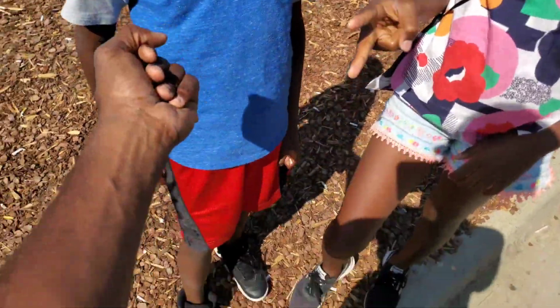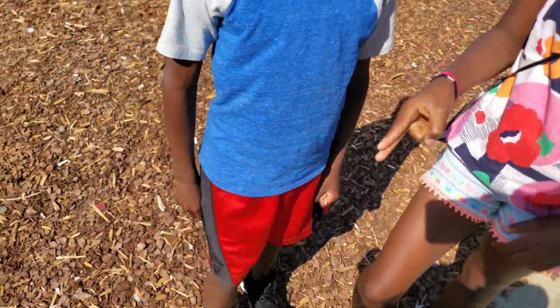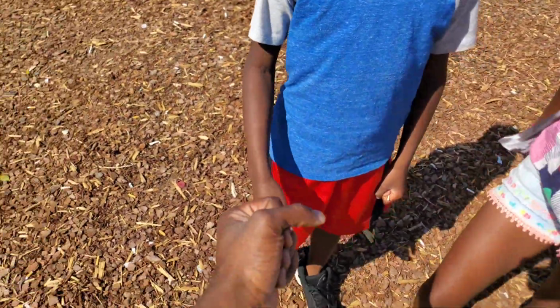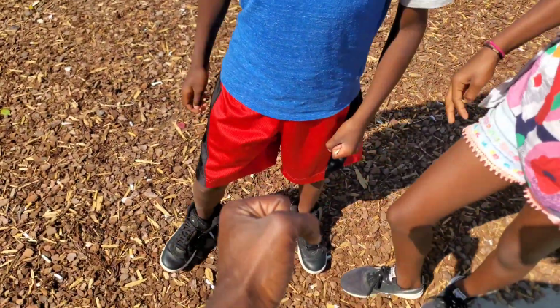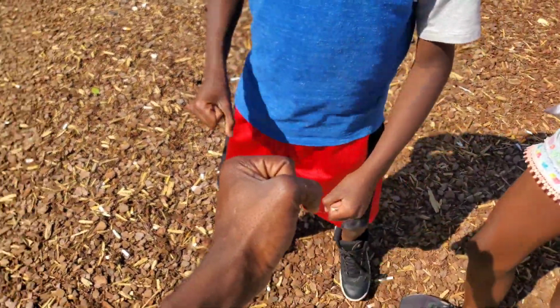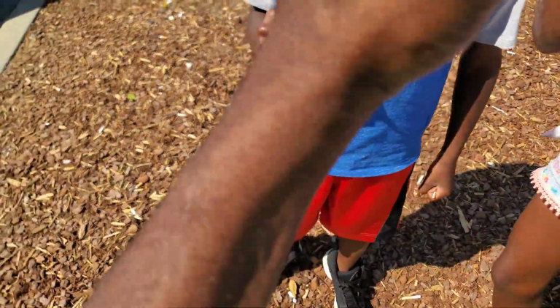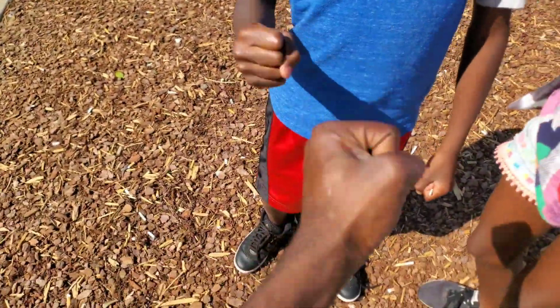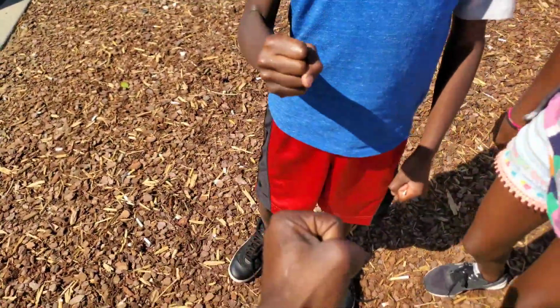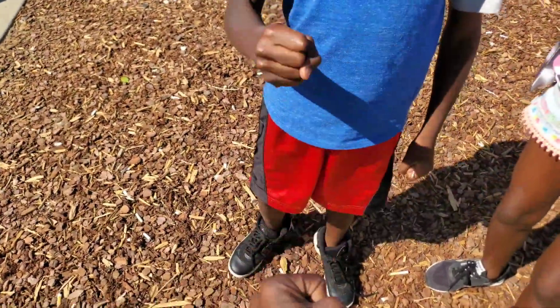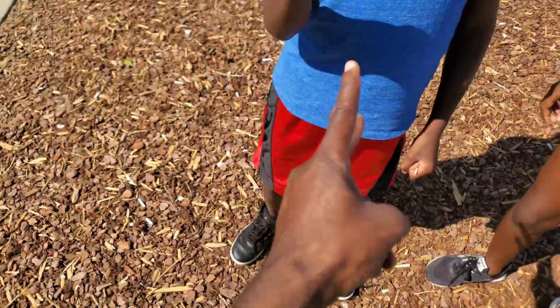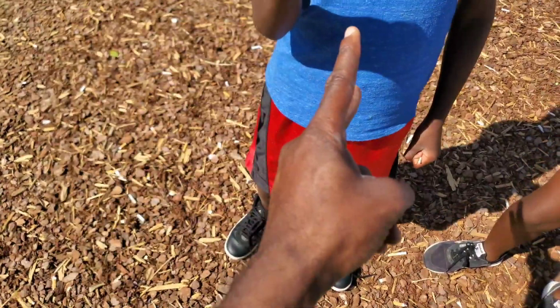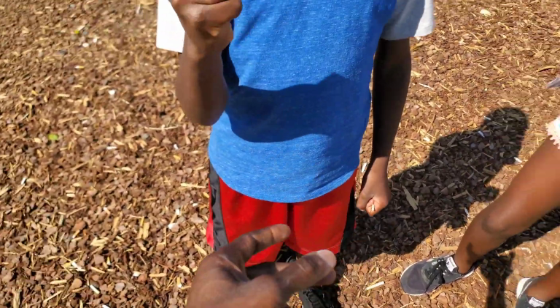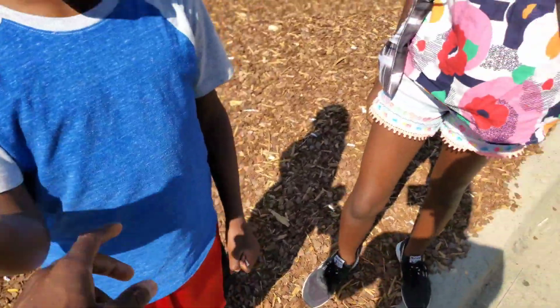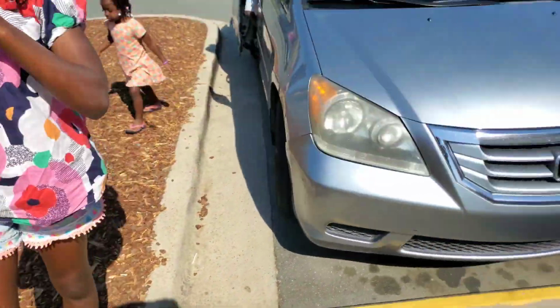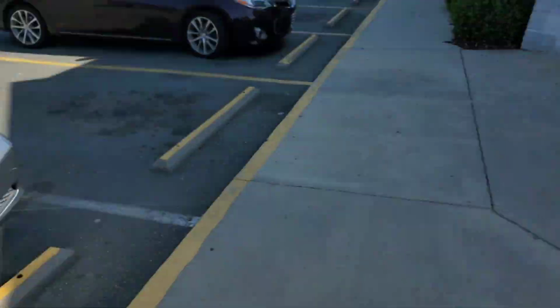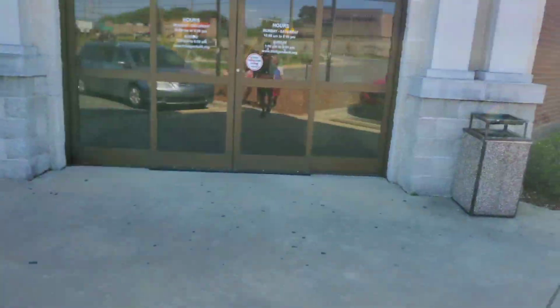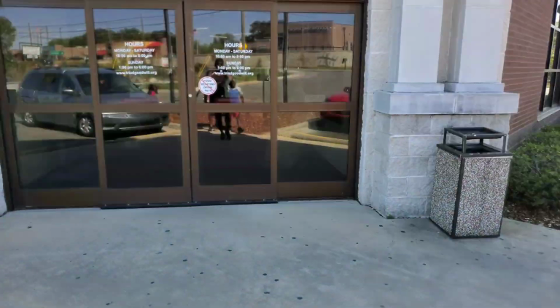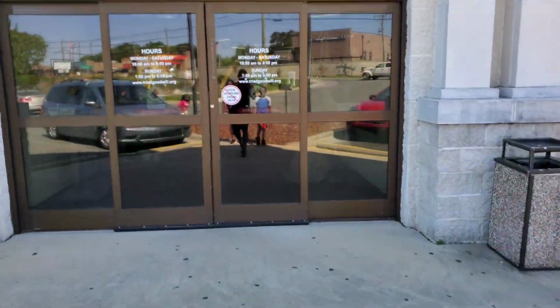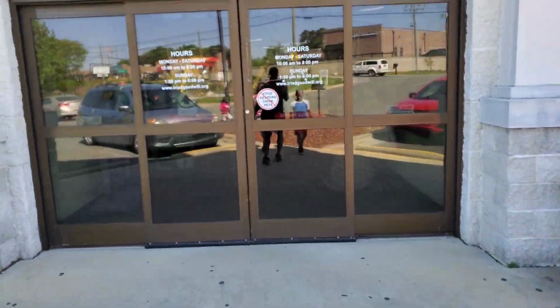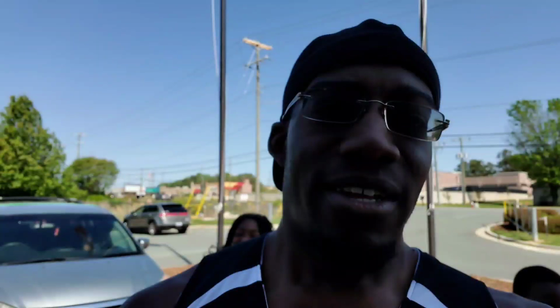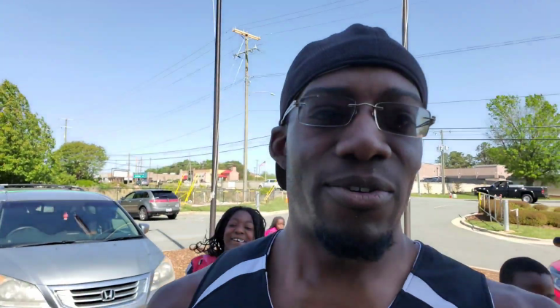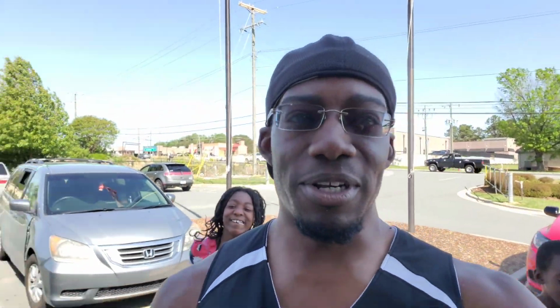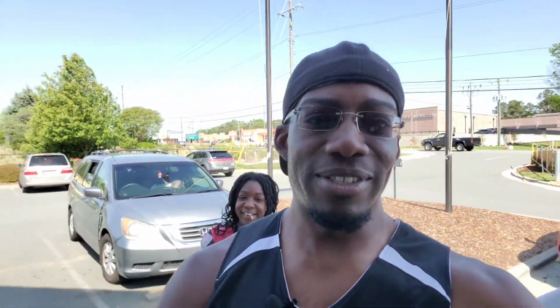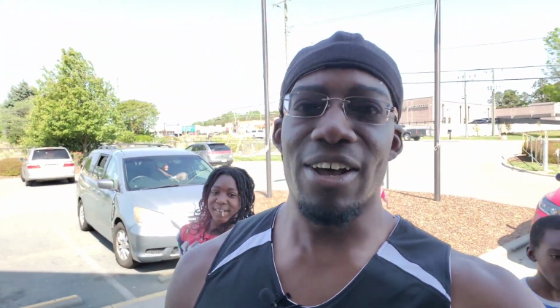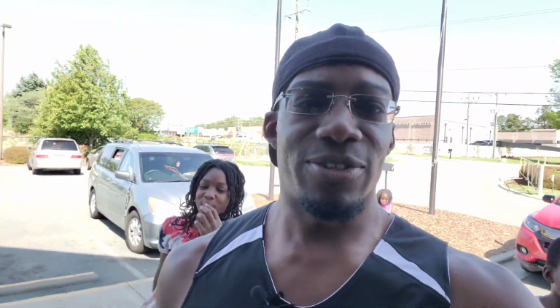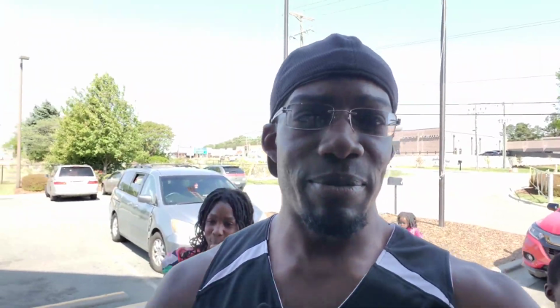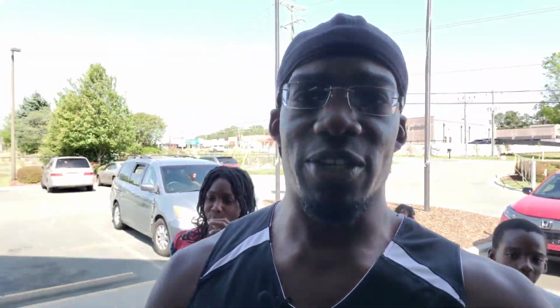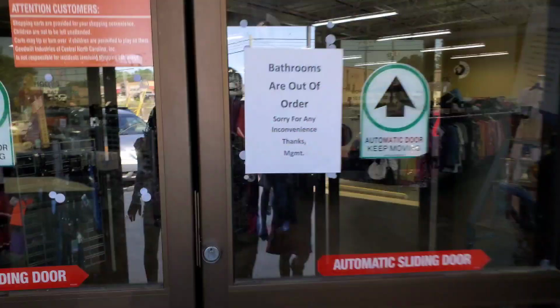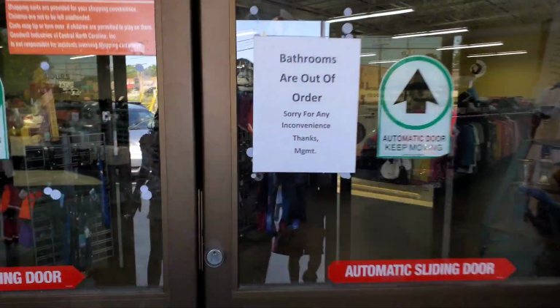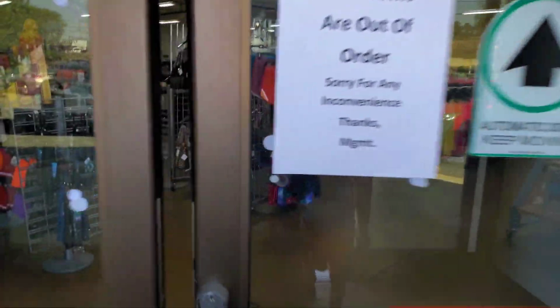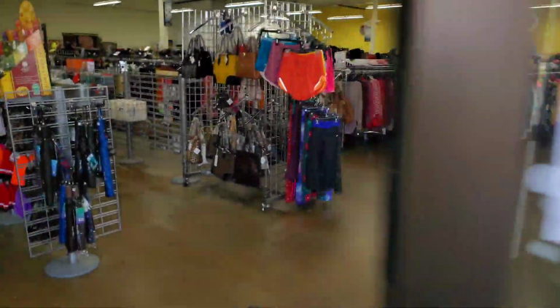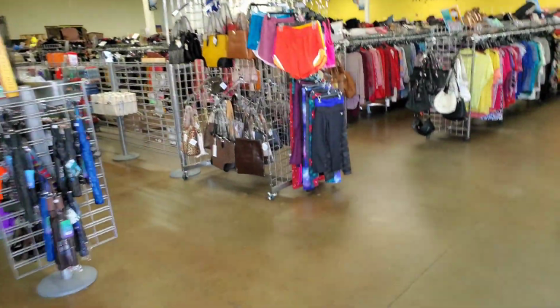Me and Kaya — rock, paper, scissors, shoot! Welcome to Goodwill. Daddy lost, so he's going to be pushing the cart. Let's see what we can find, guys.